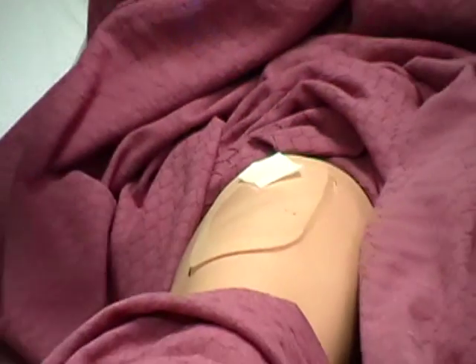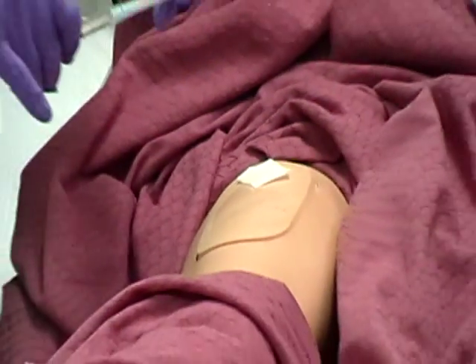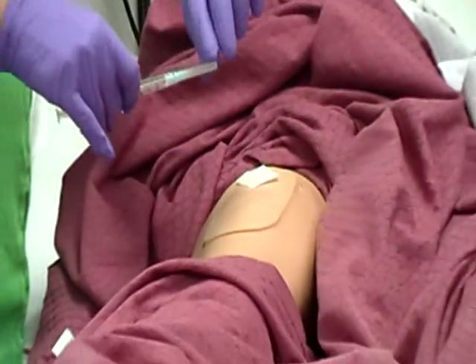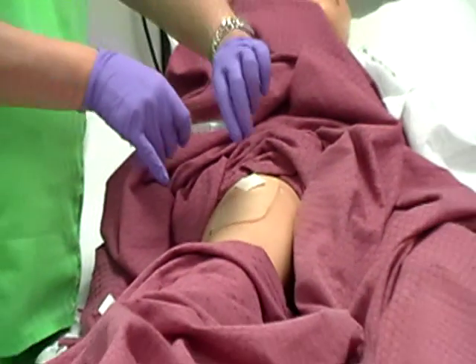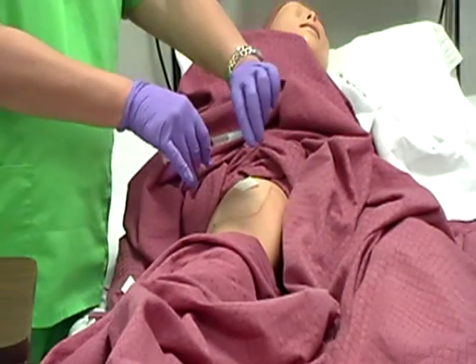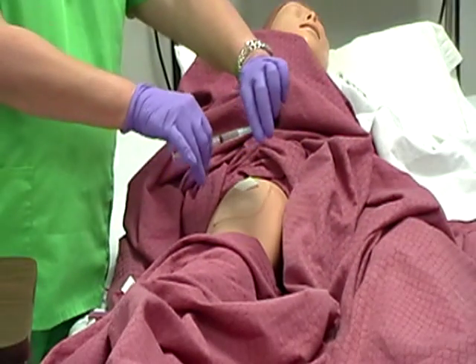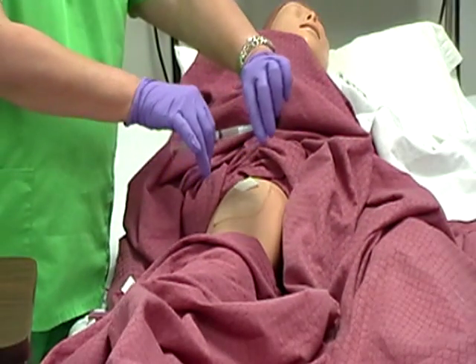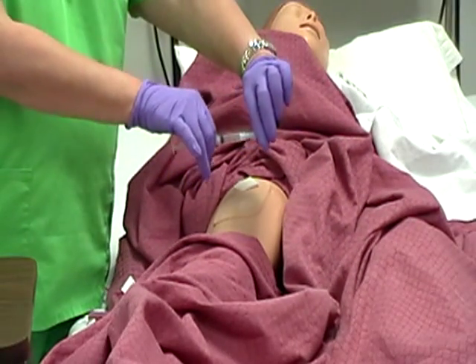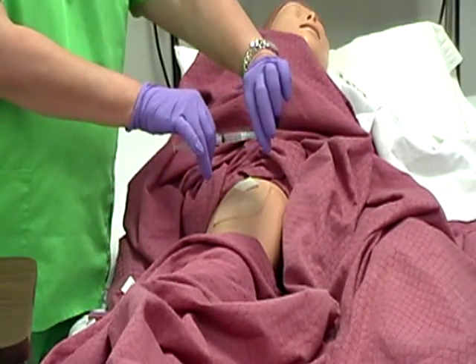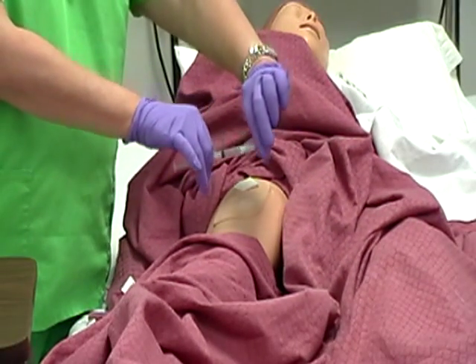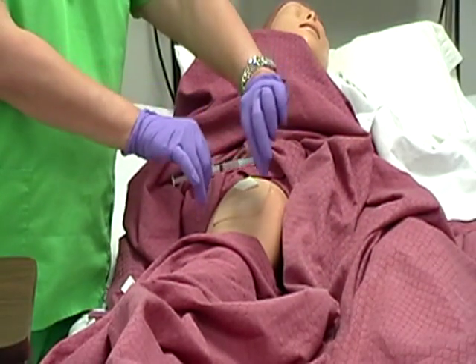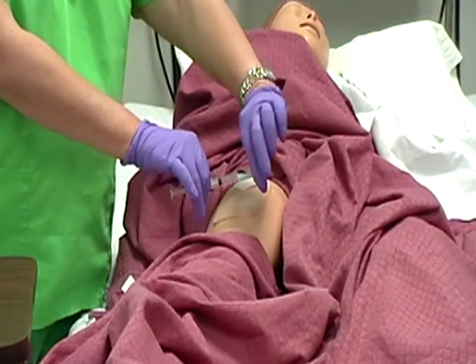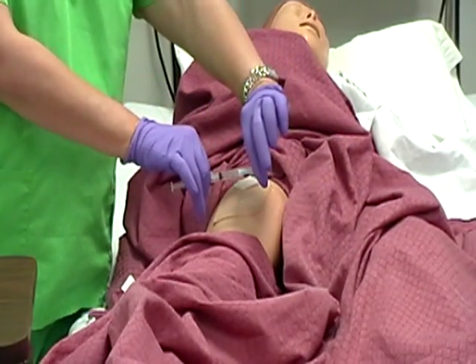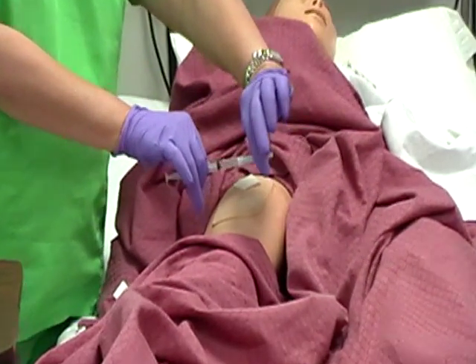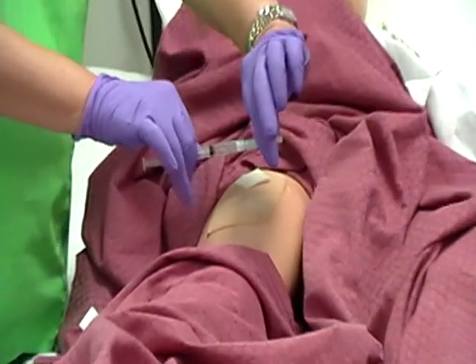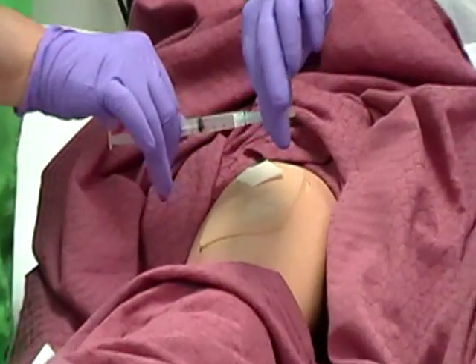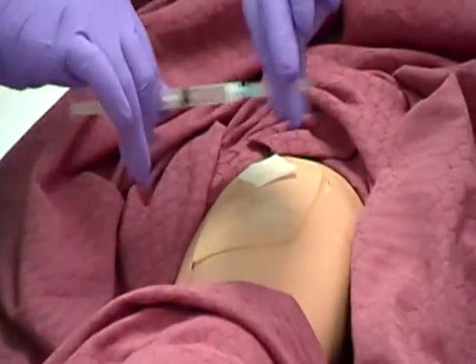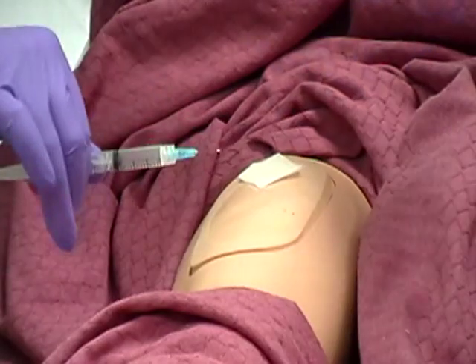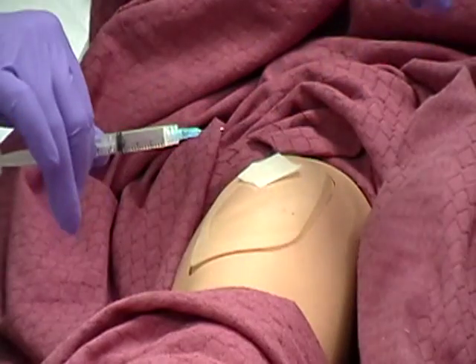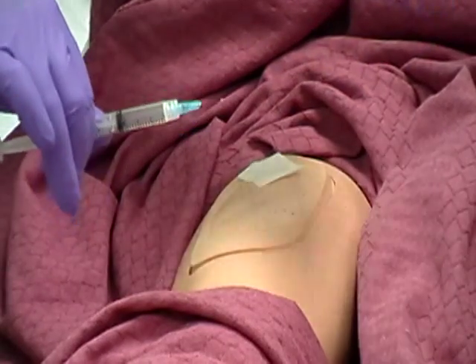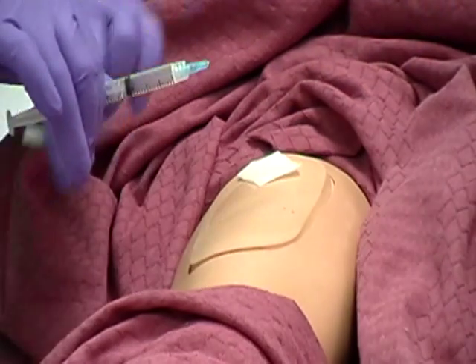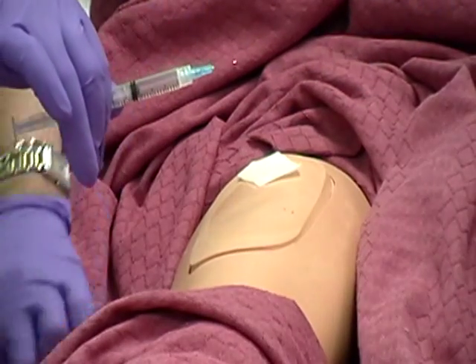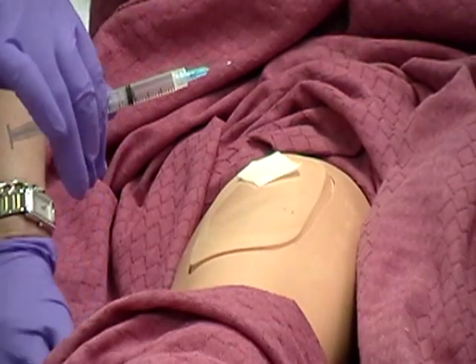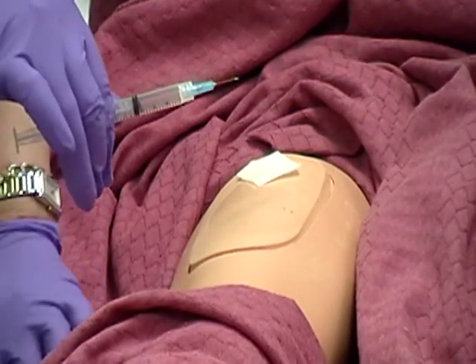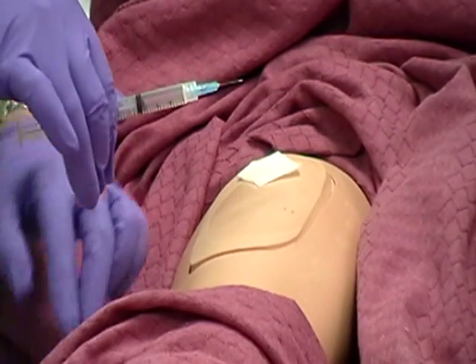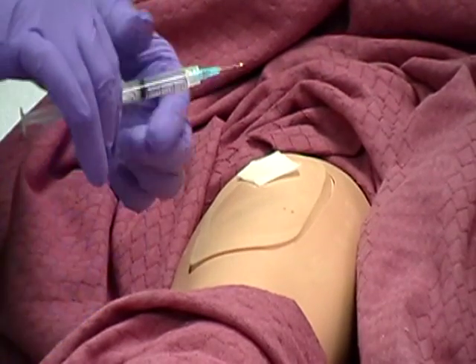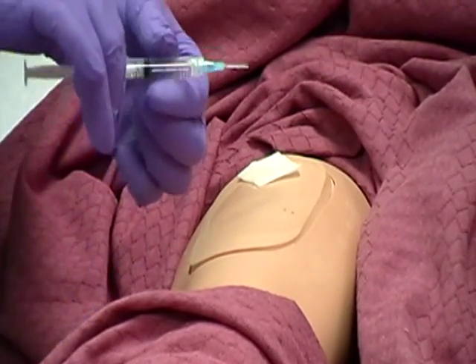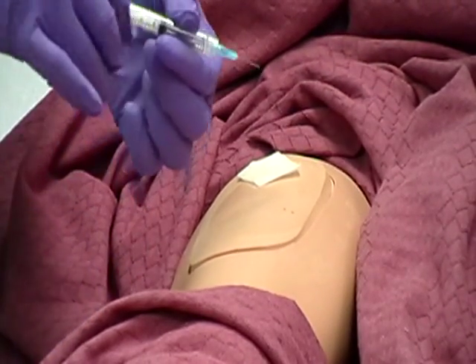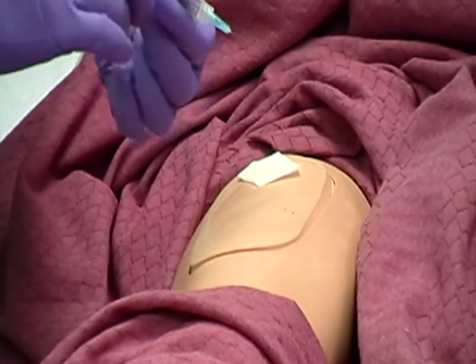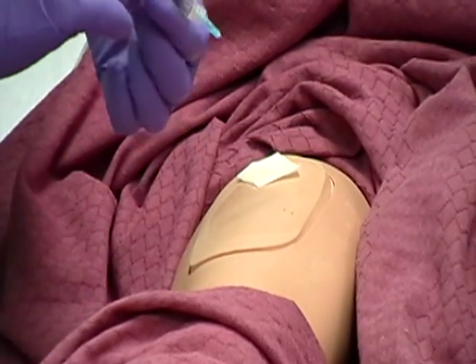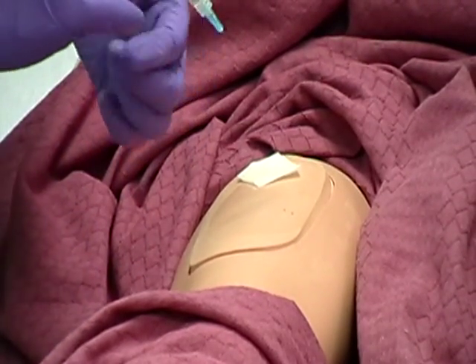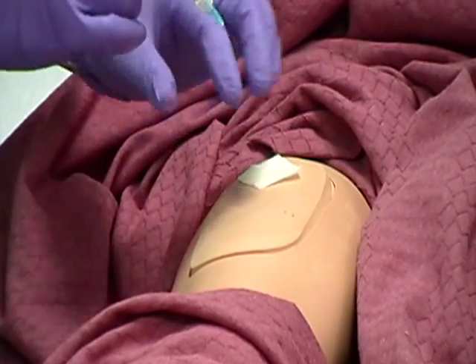Remove the needle cap from the needle by pulling it straight off. Hold the syringe between the thumb and forefinger of the dominant hand.